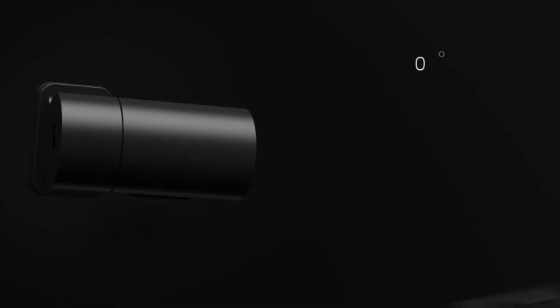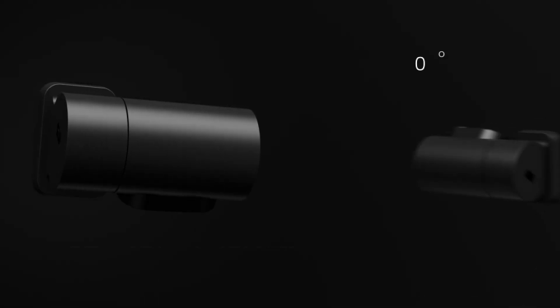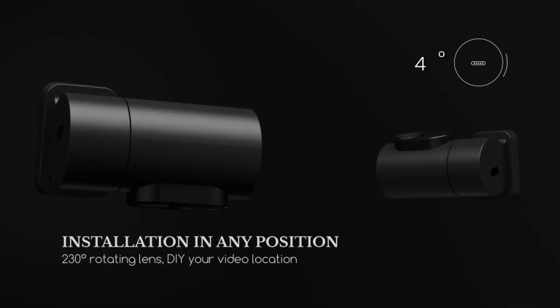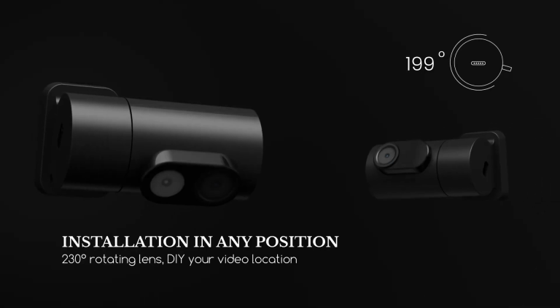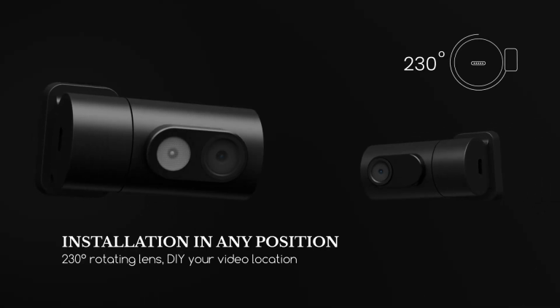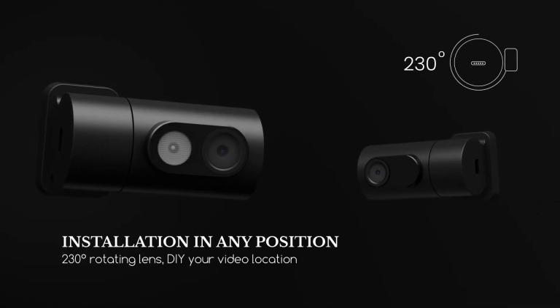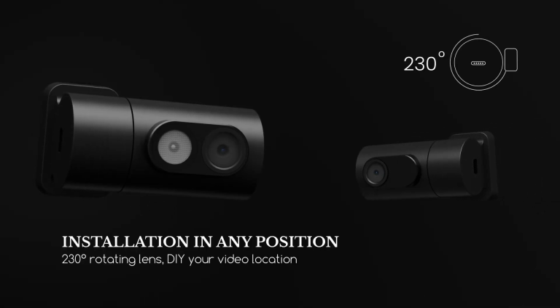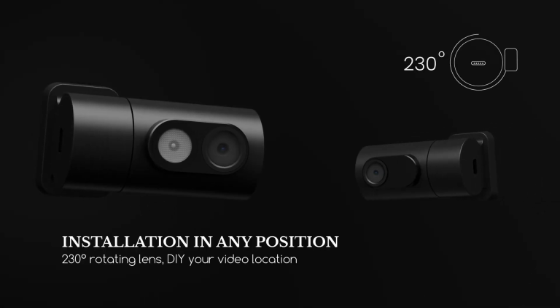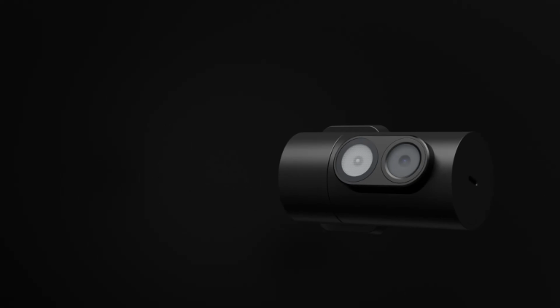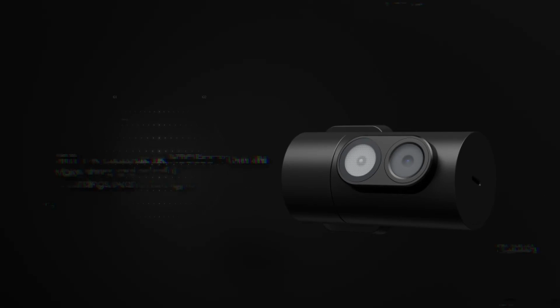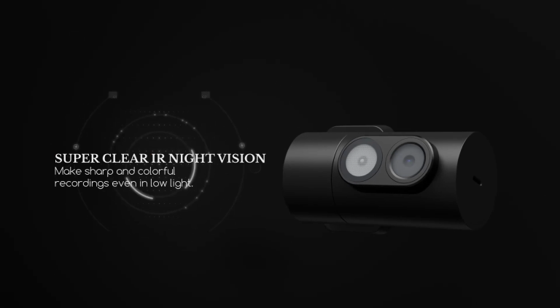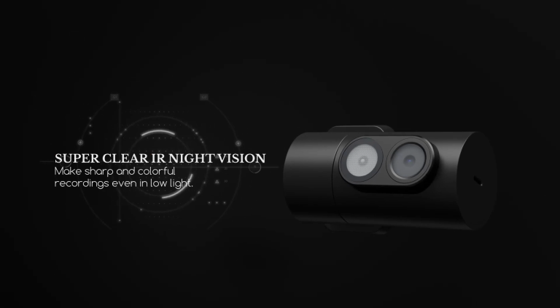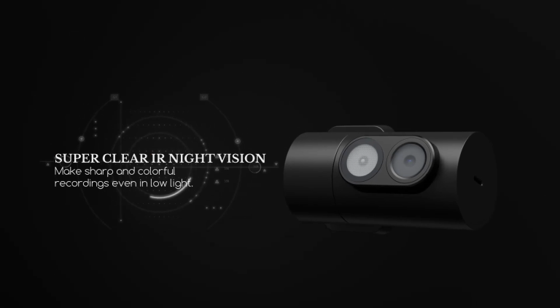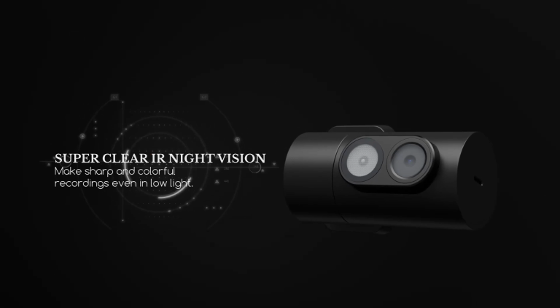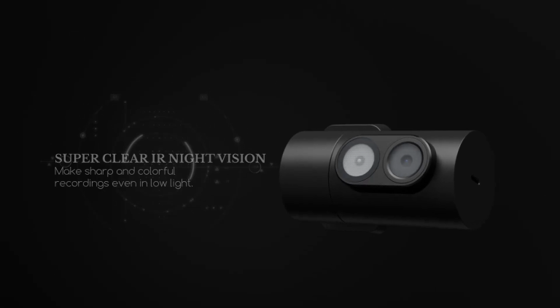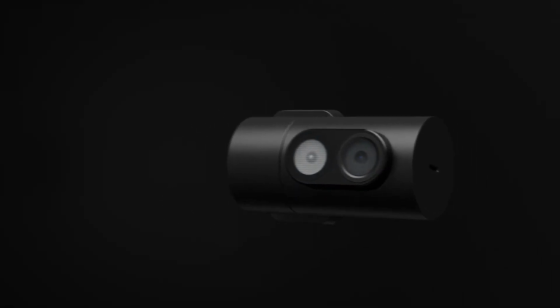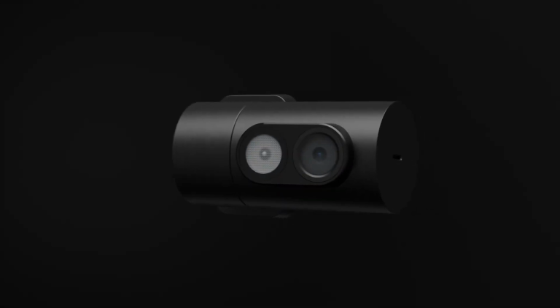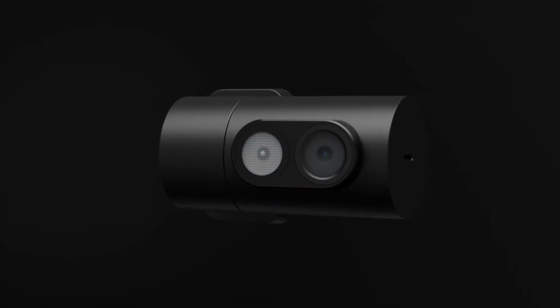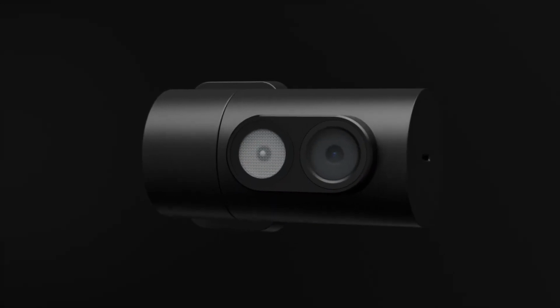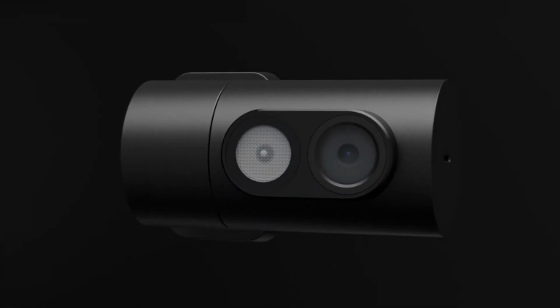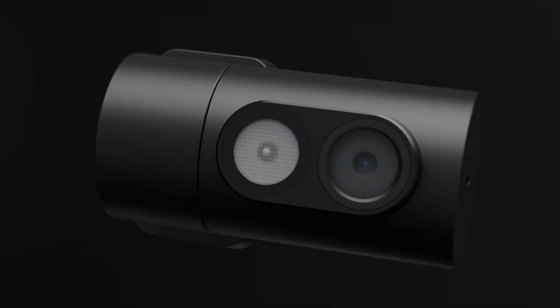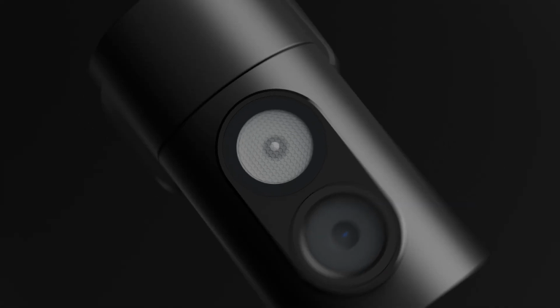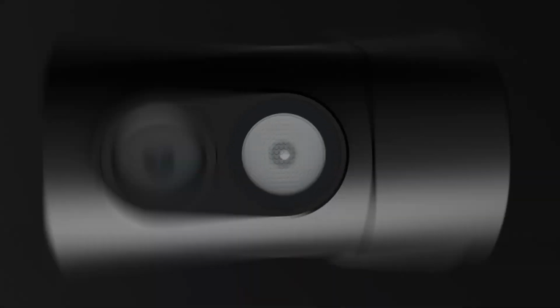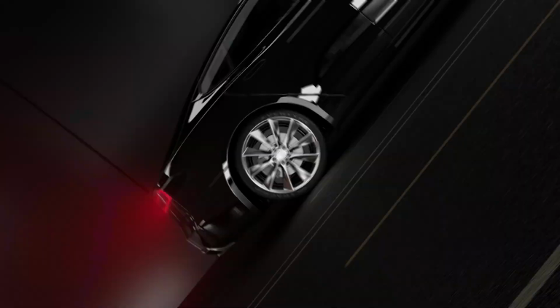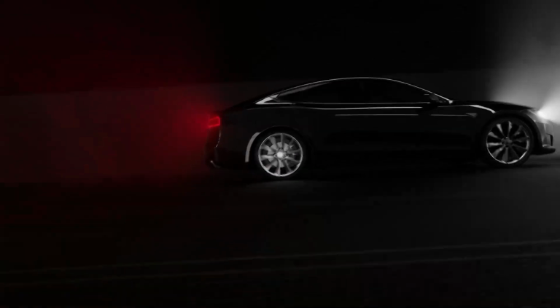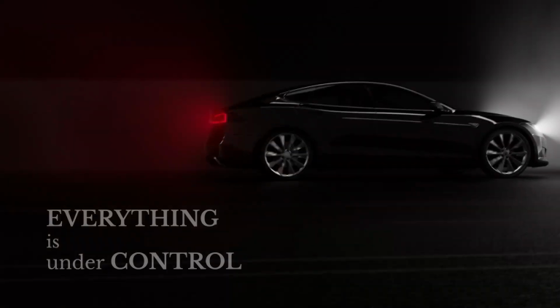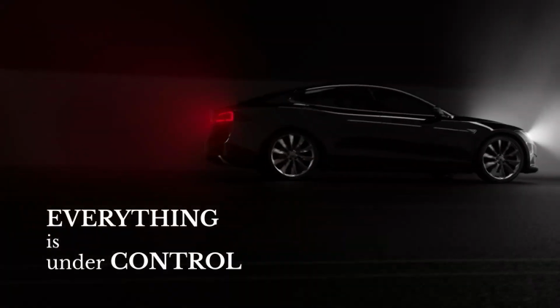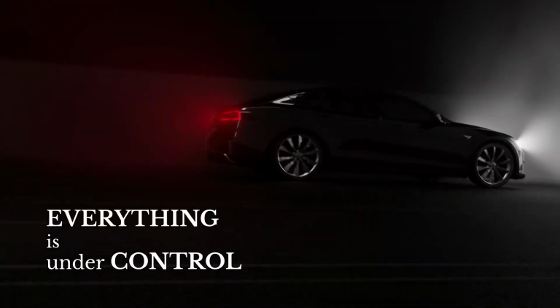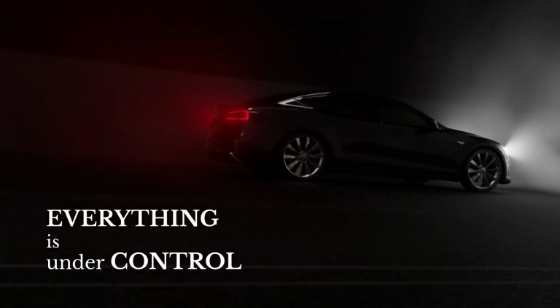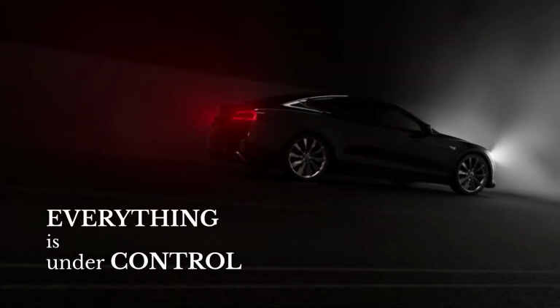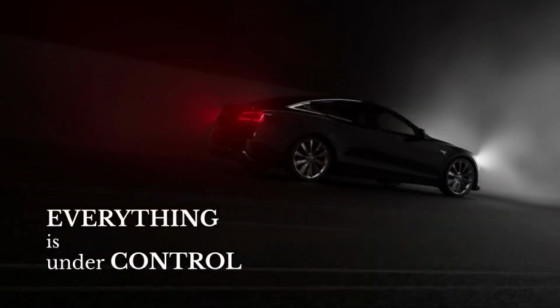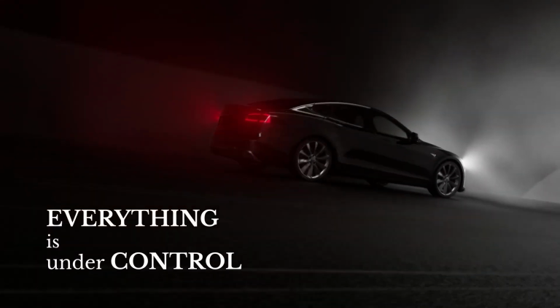Remember, investing in a high-quality triple dash camera can make all the difference in keeping you and your car safe on the road, so be sure to choose wisely and drive with confidence. Don't forget to like and subscribe for more exciting and informative videos on the latest and greatest car accessories. Until next time, happy driving!